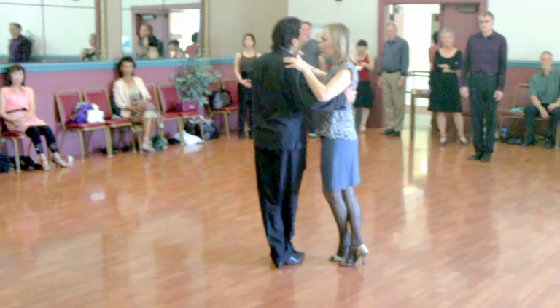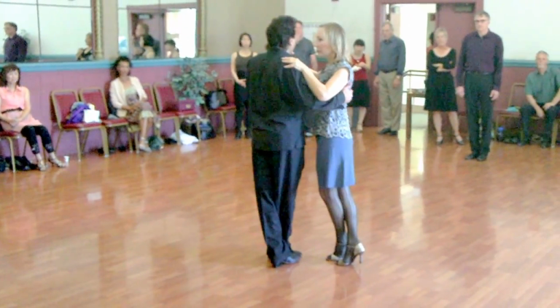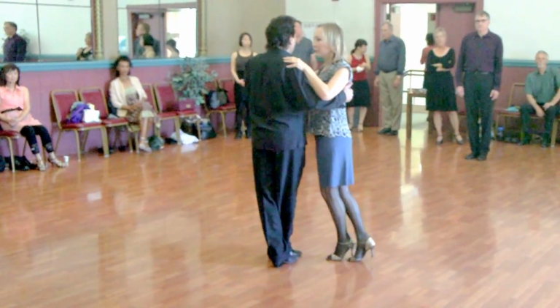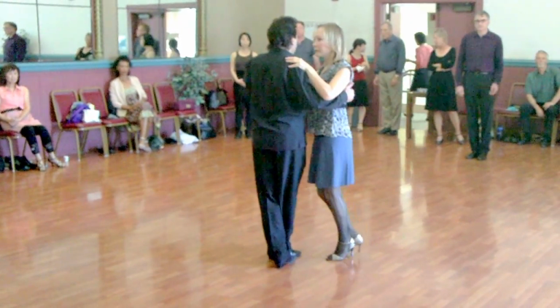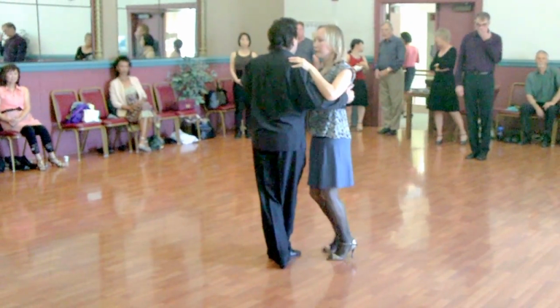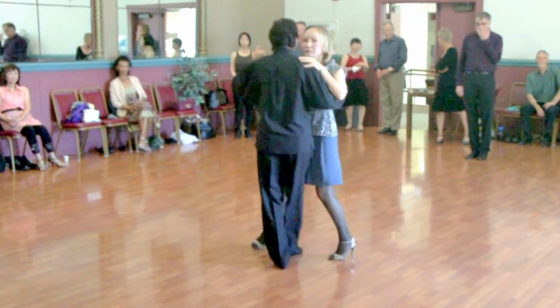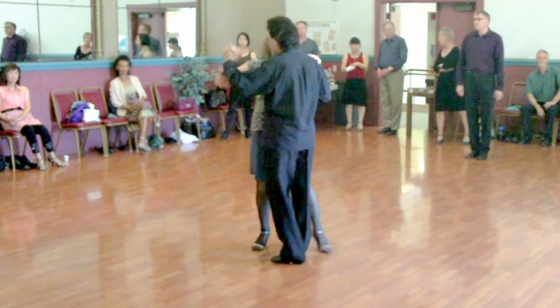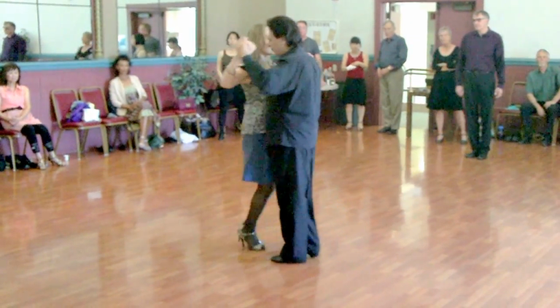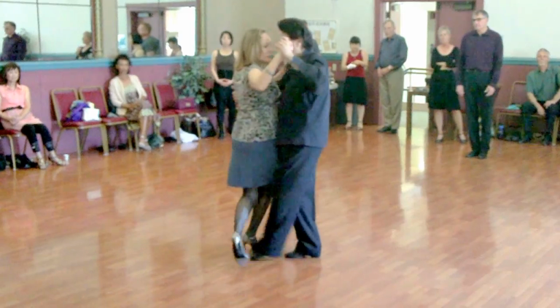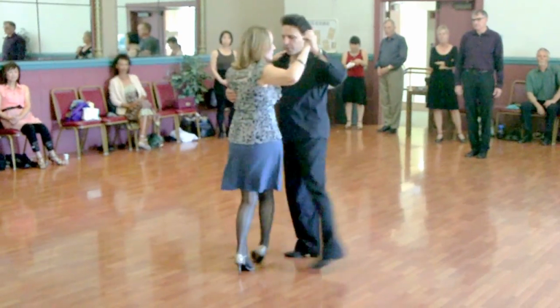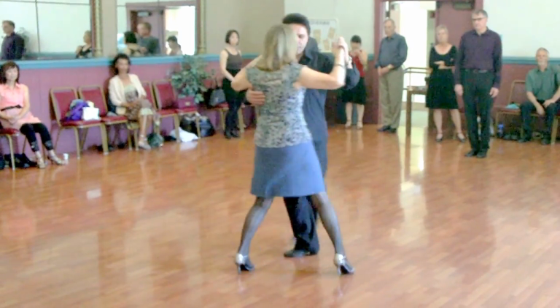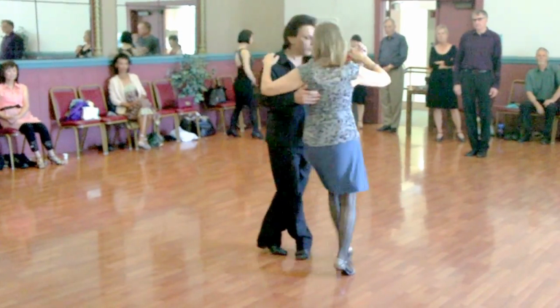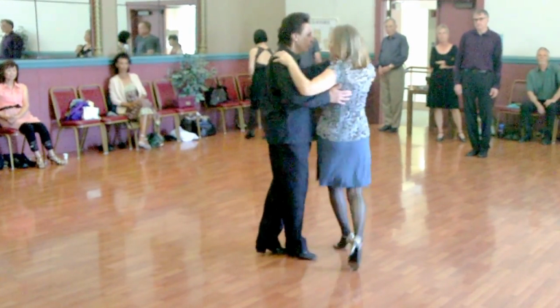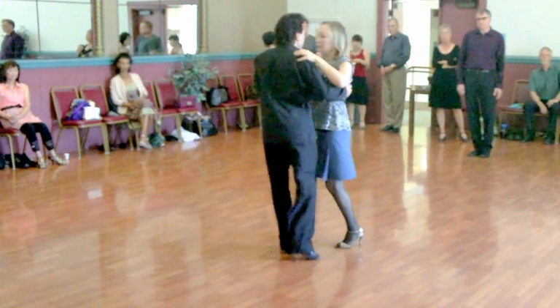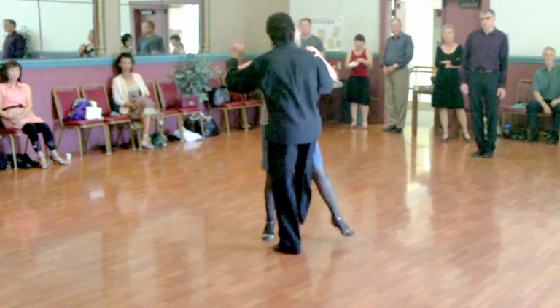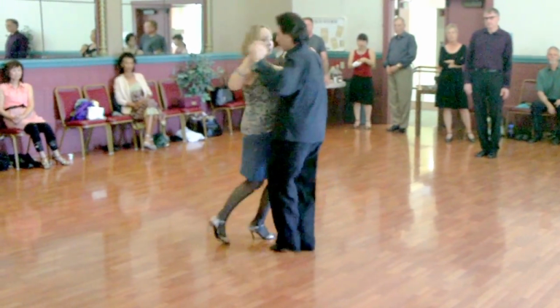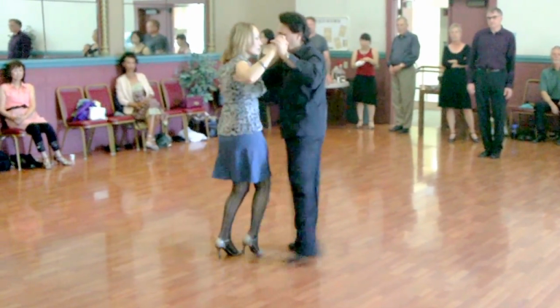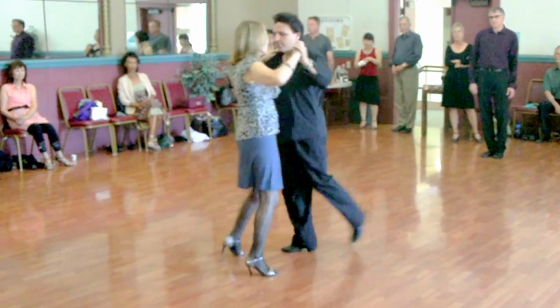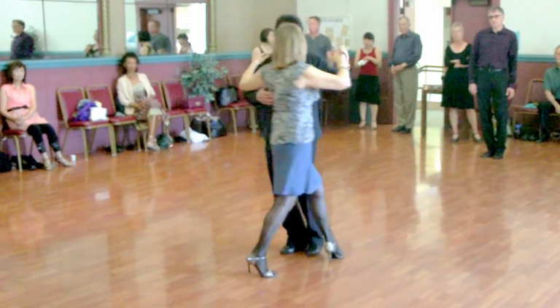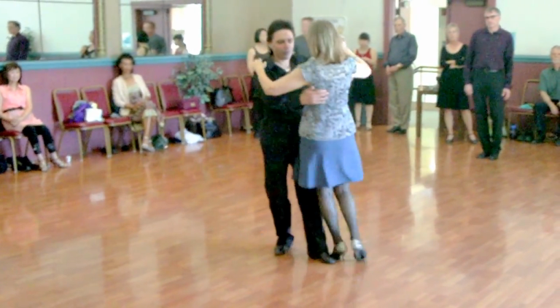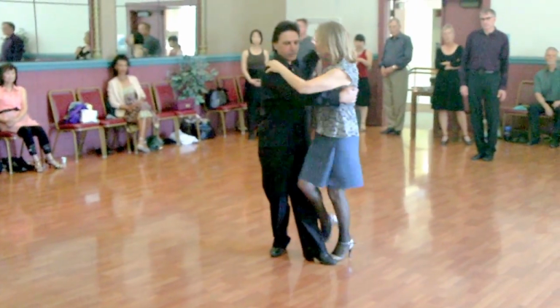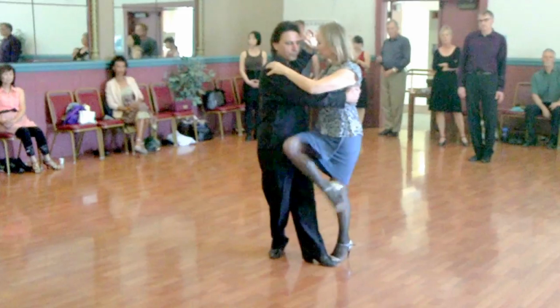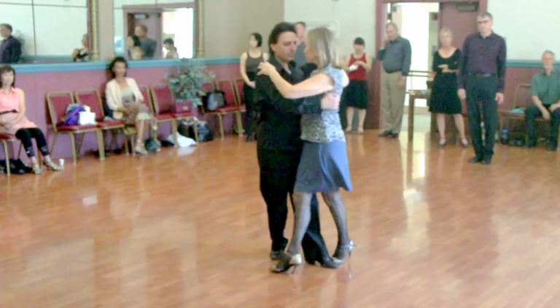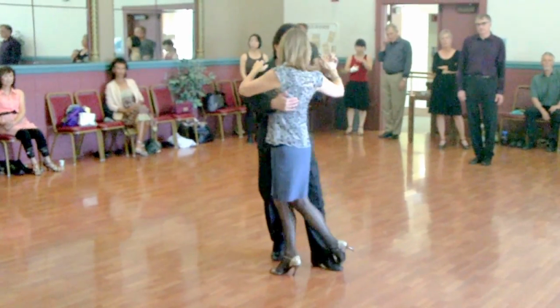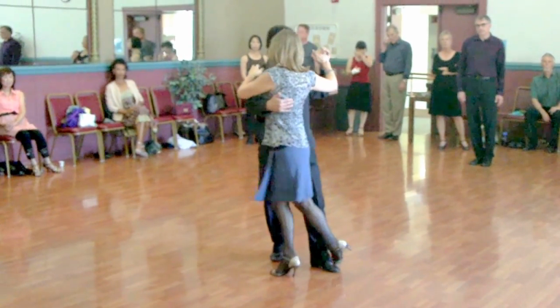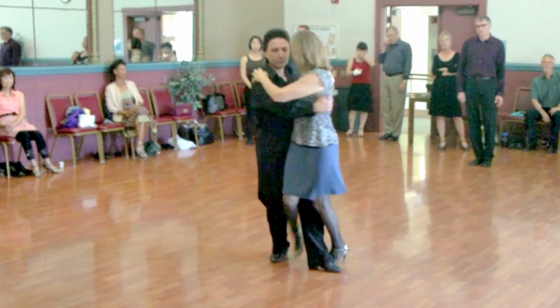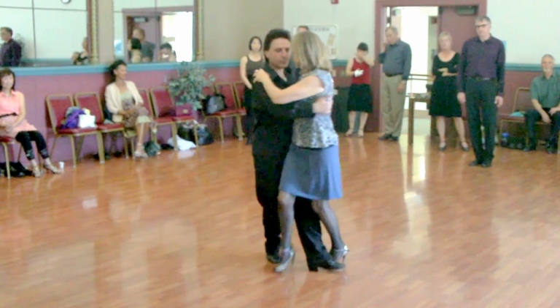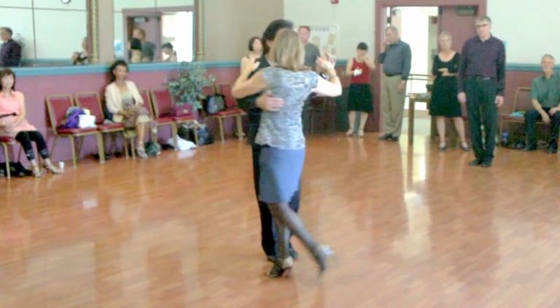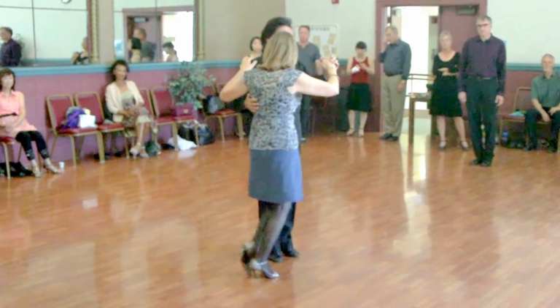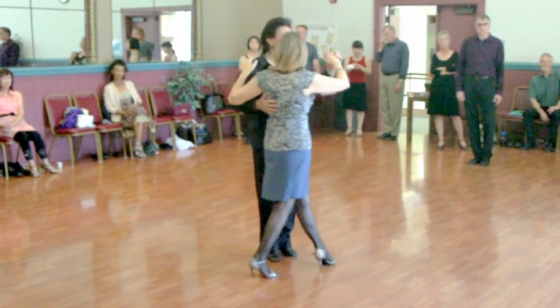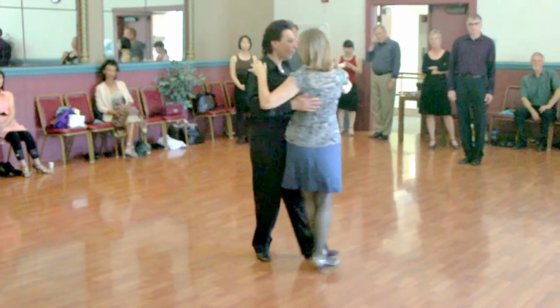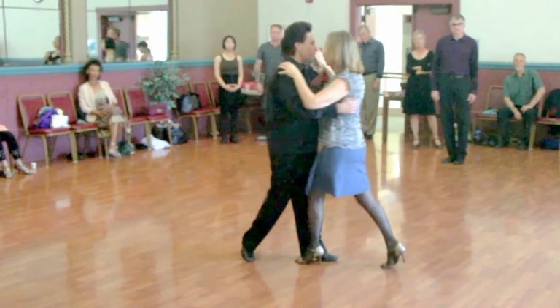We are going to do the exact same thing: first kick, second kick, three times the charge. So that's what we're going to do next week.